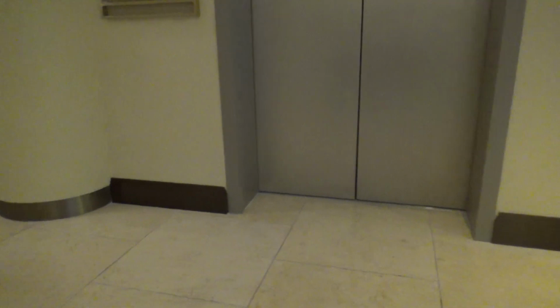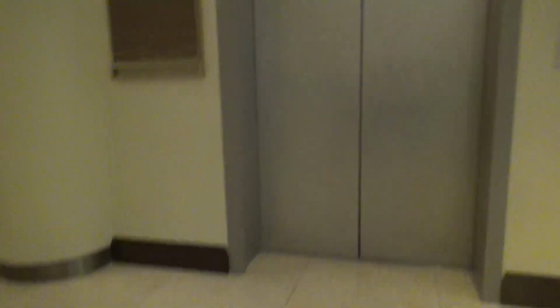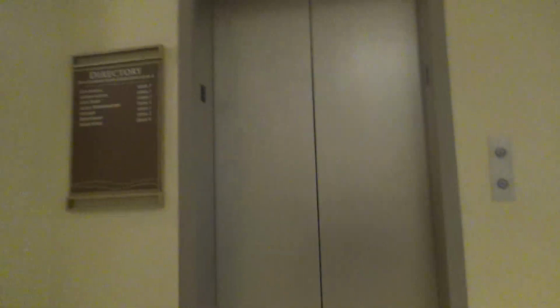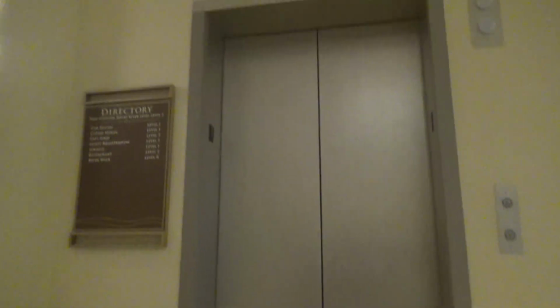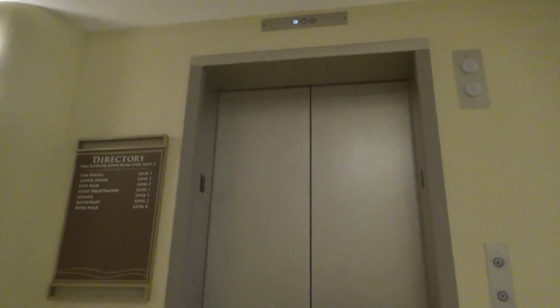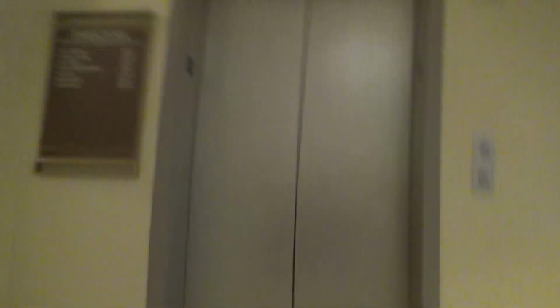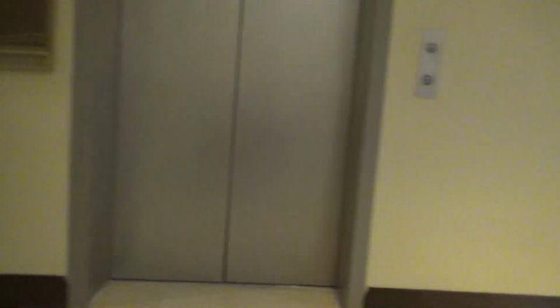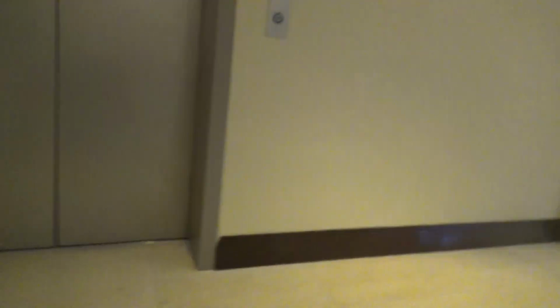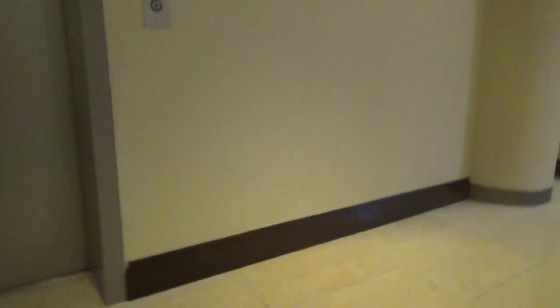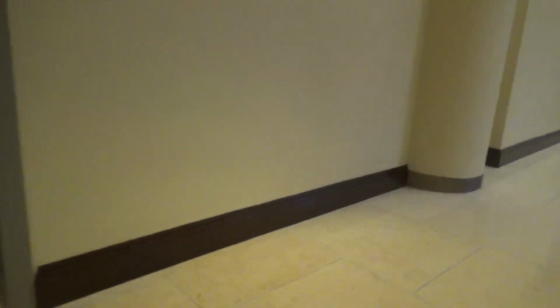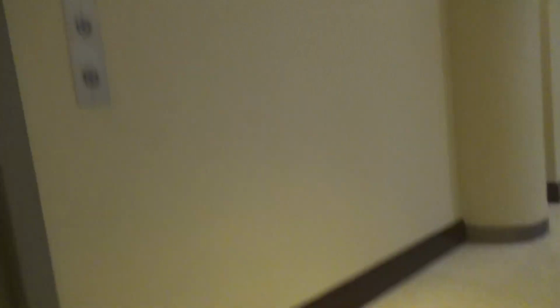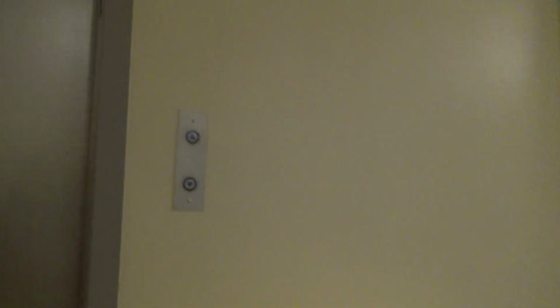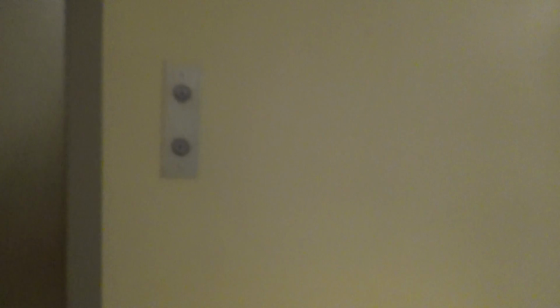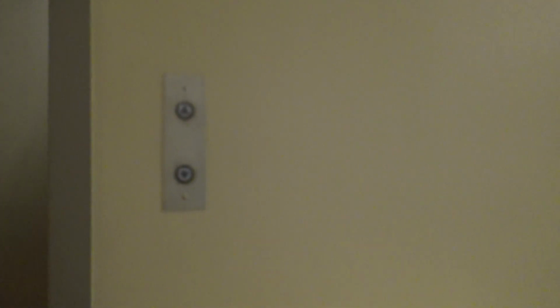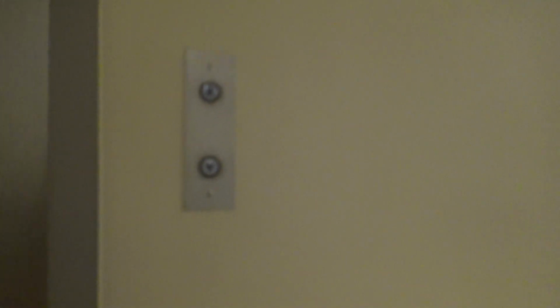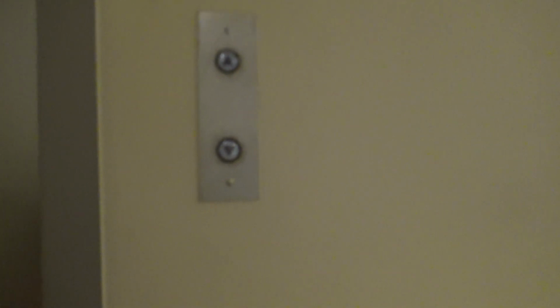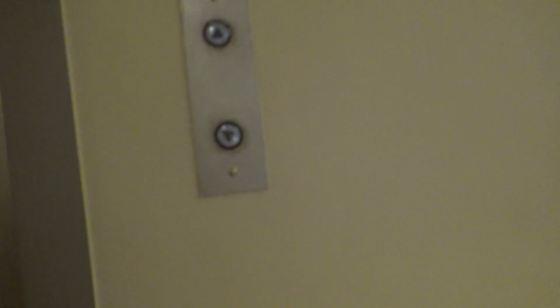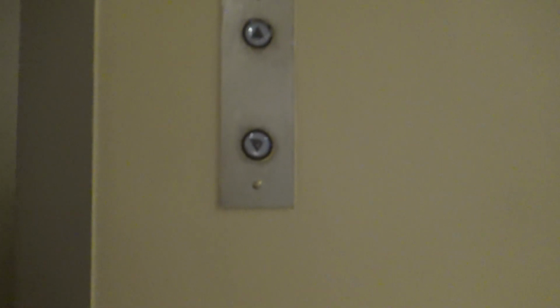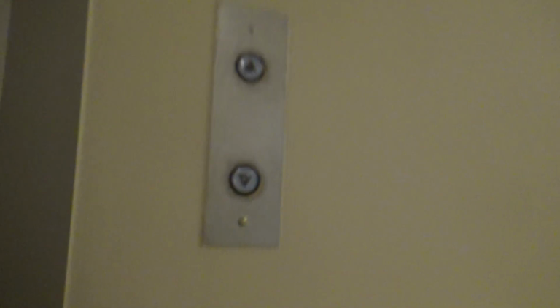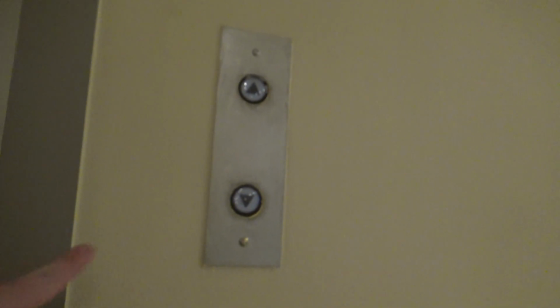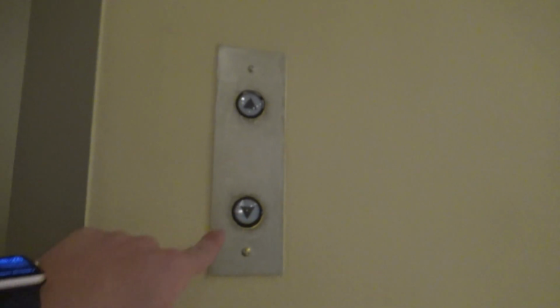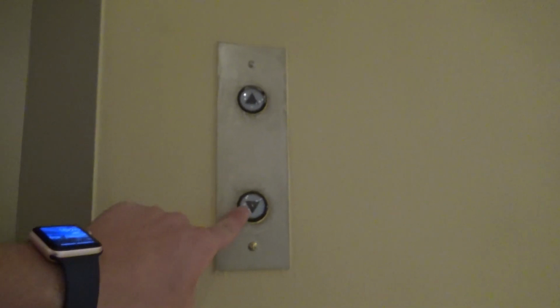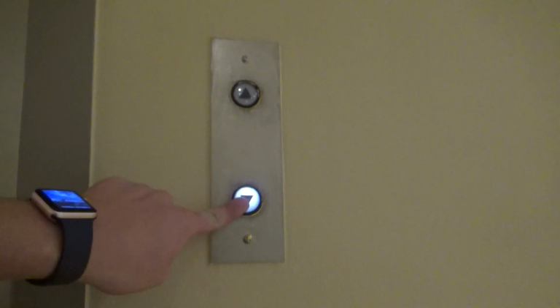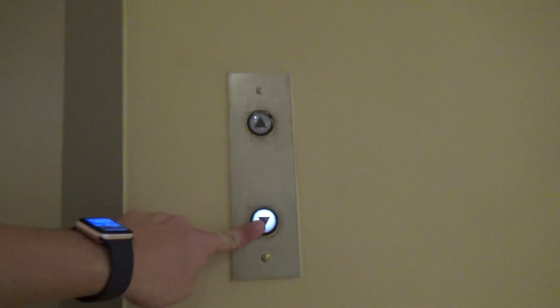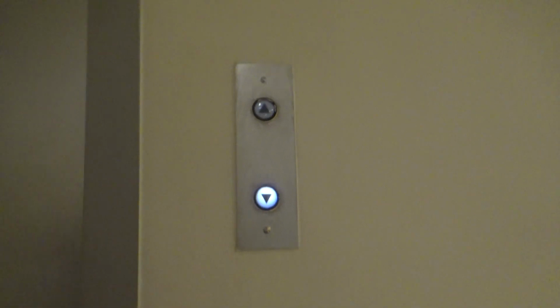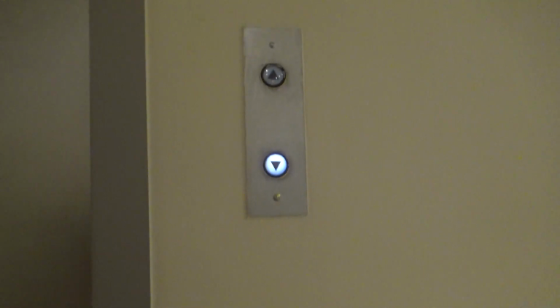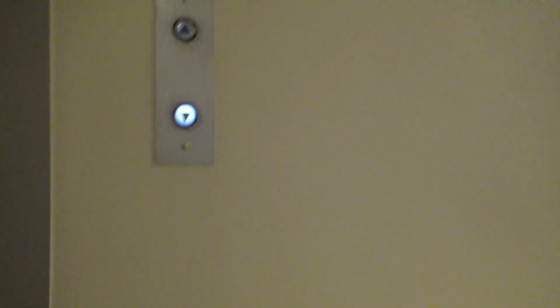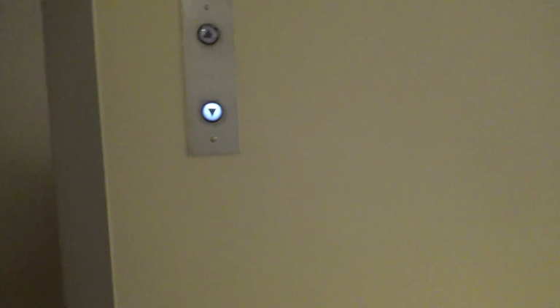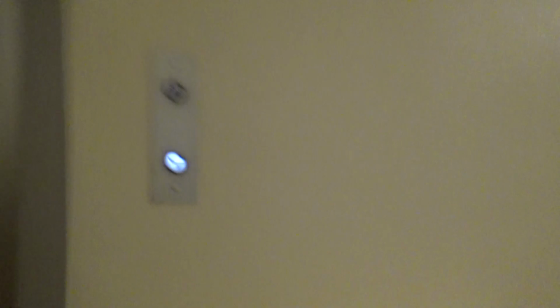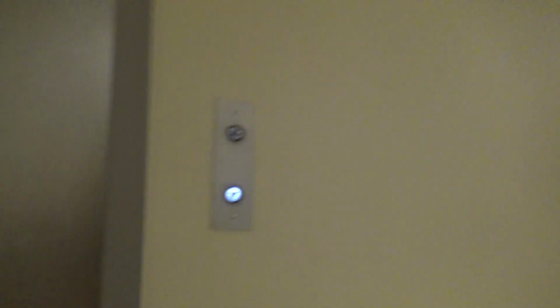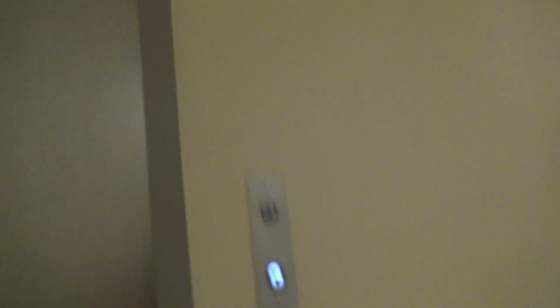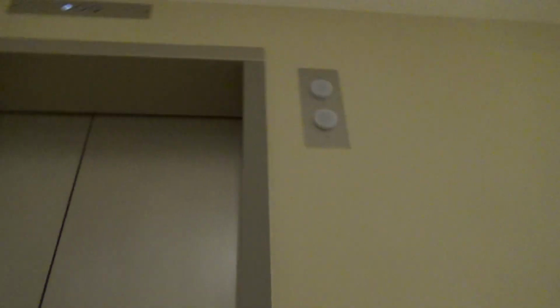This is the Riverwalk Elevator here at the Marriott San Antonio River Center in San Antonio, Texas. We got another vintage Westinghouse.